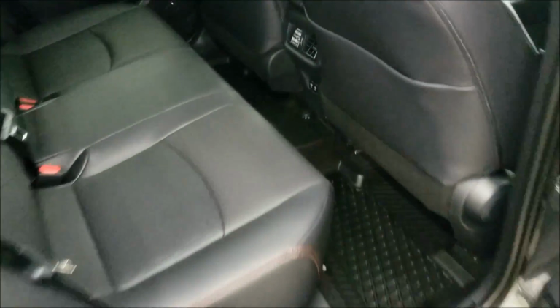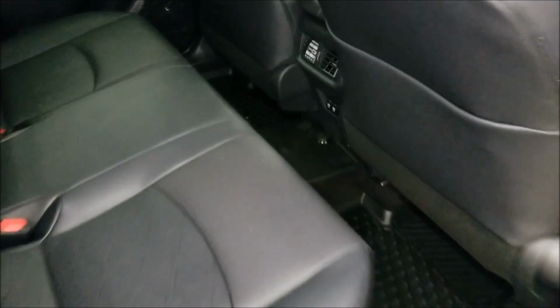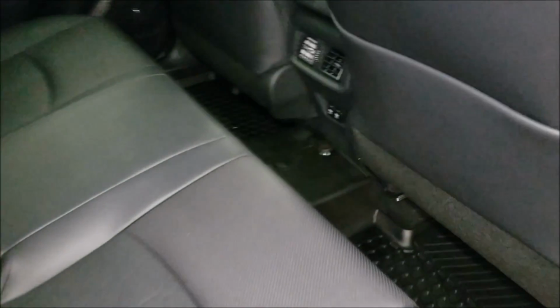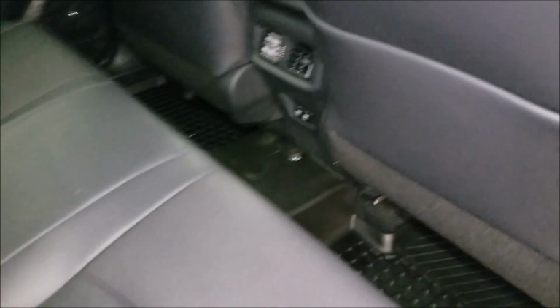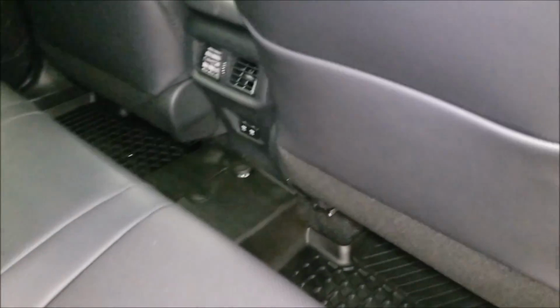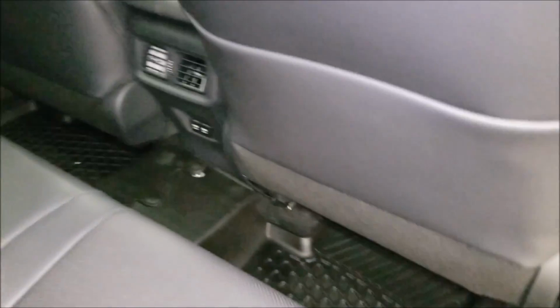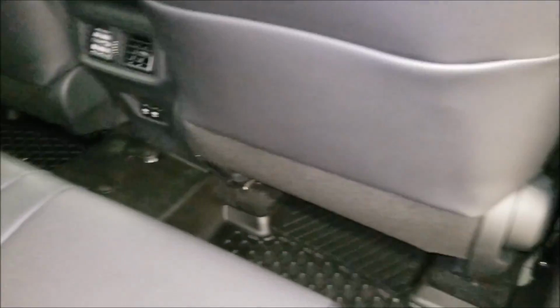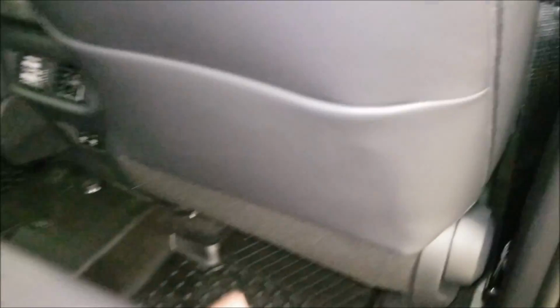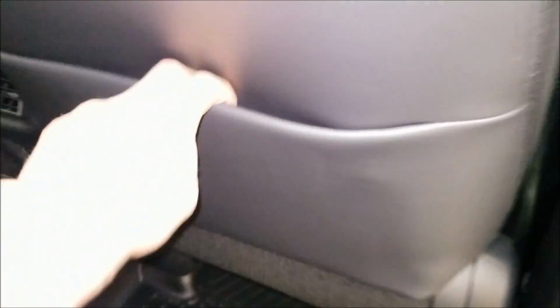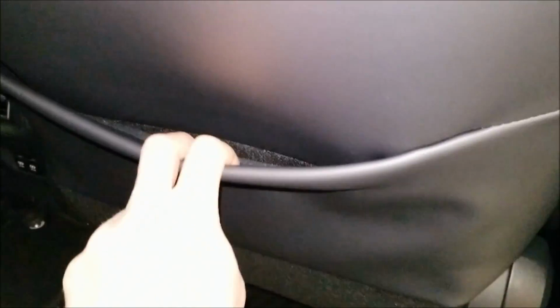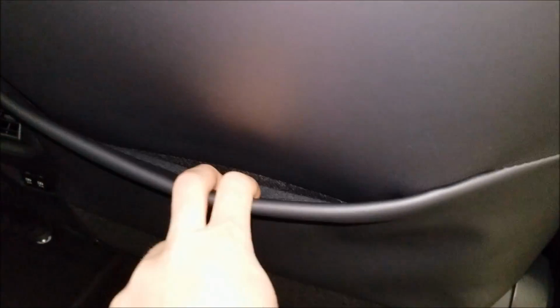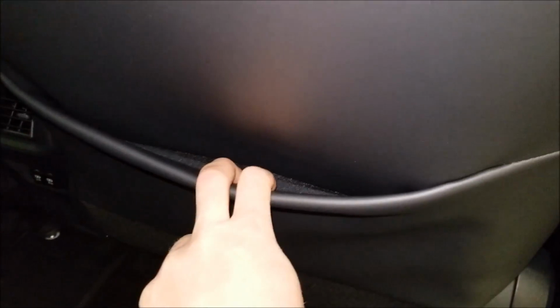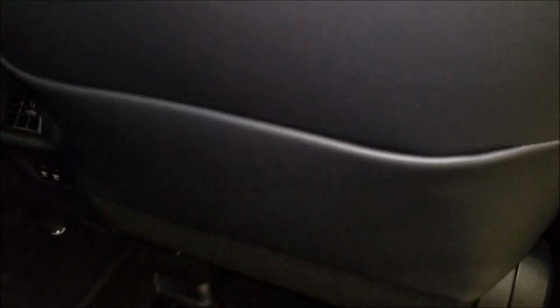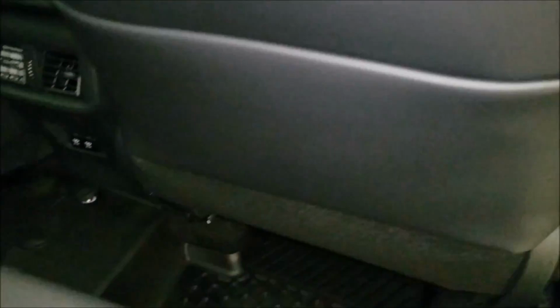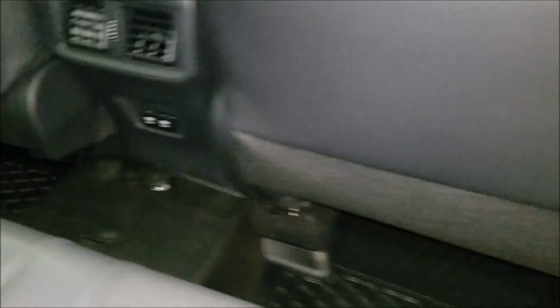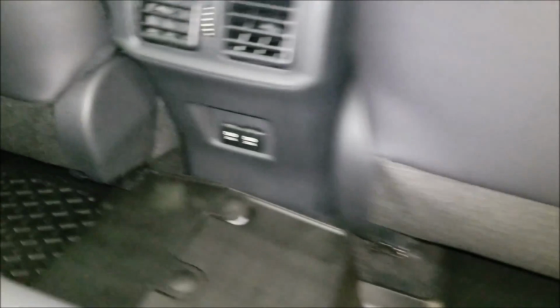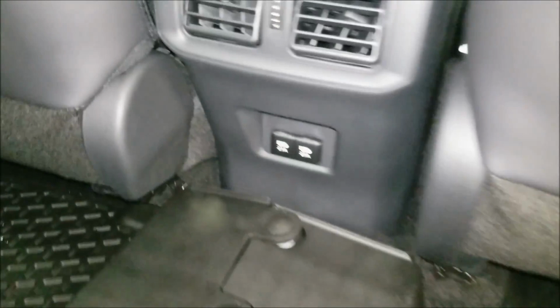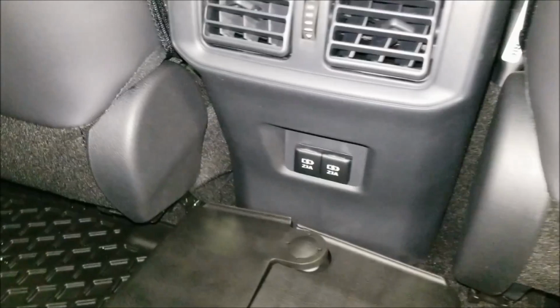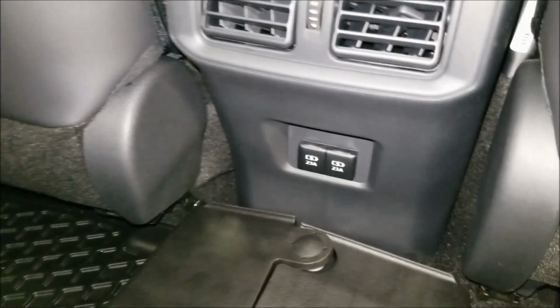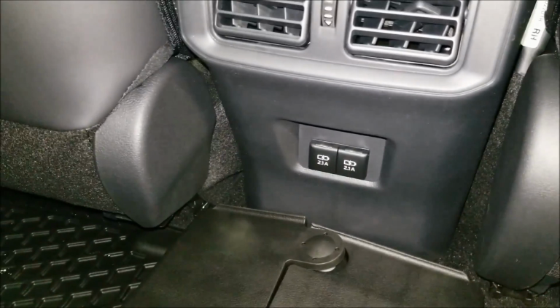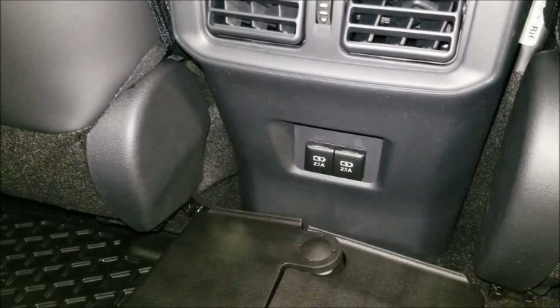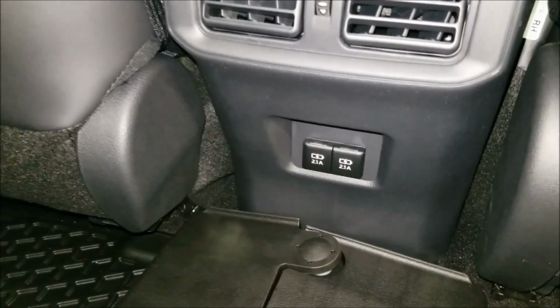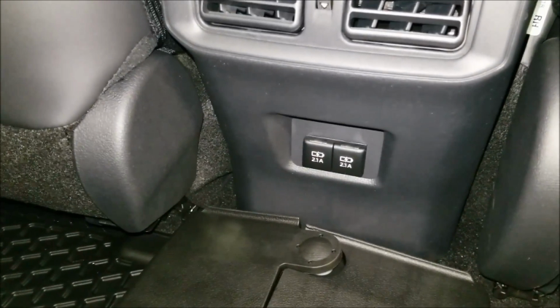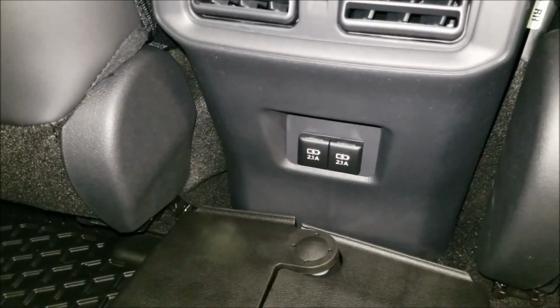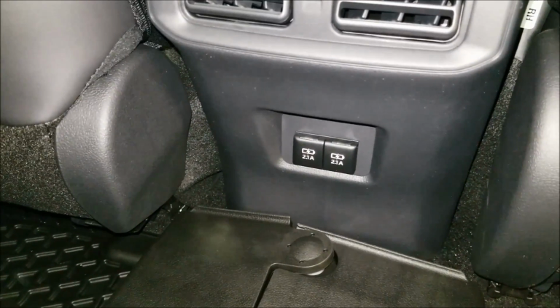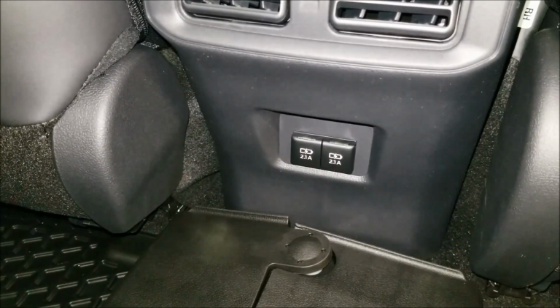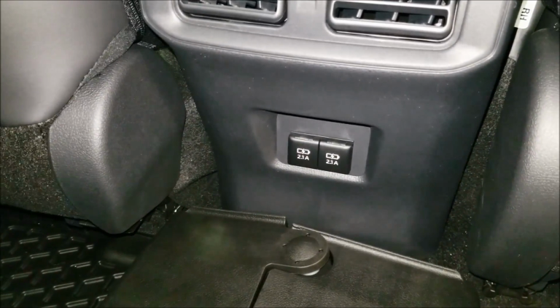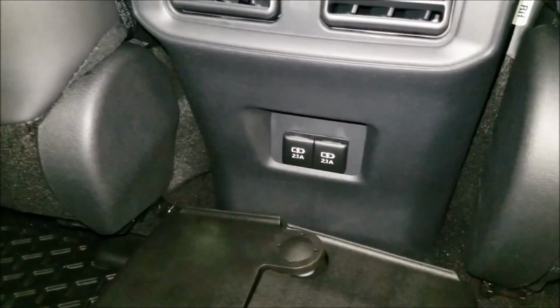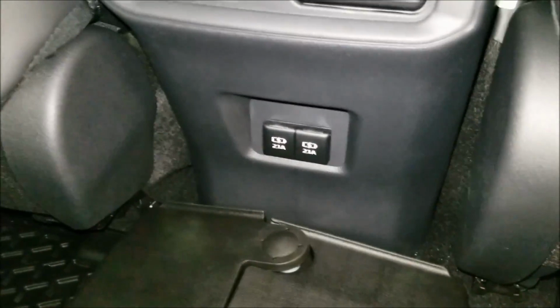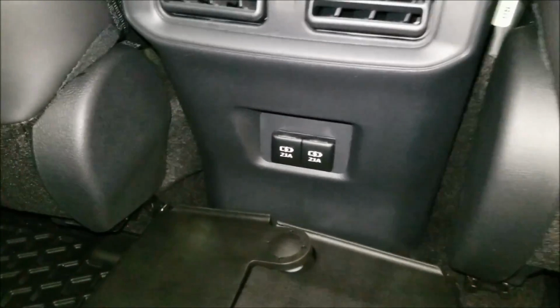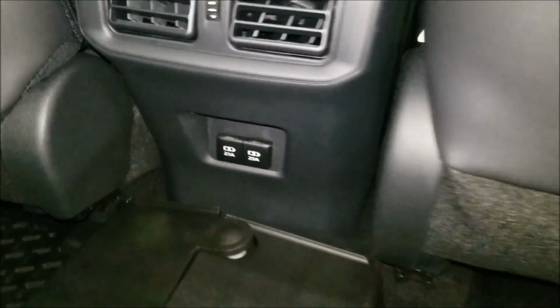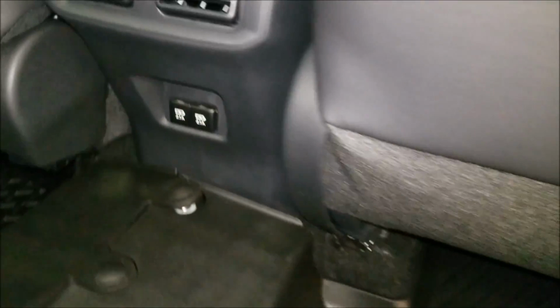You get a storage area behind the seats. You're going to have two USB ports down below, which are 2.1 amp.